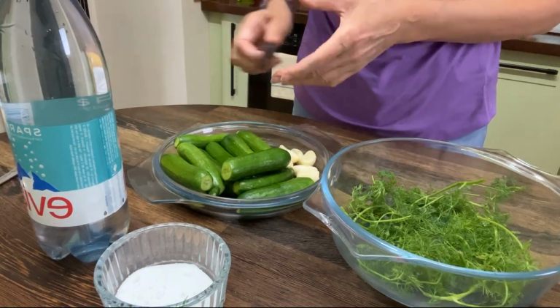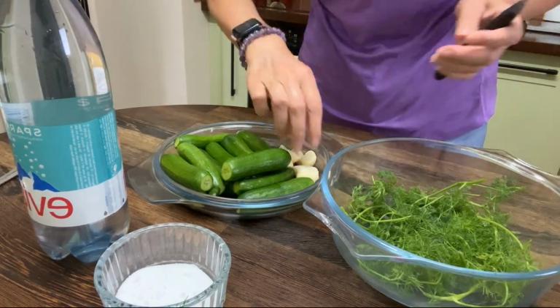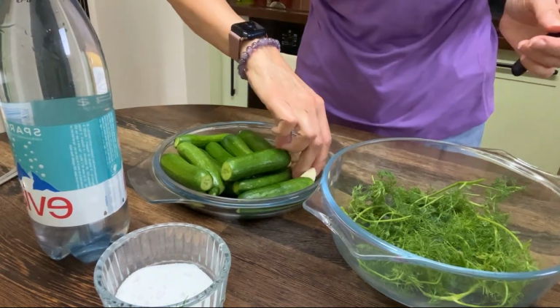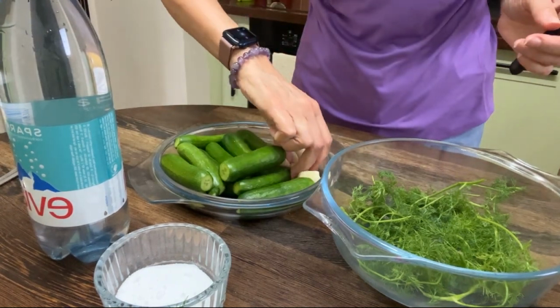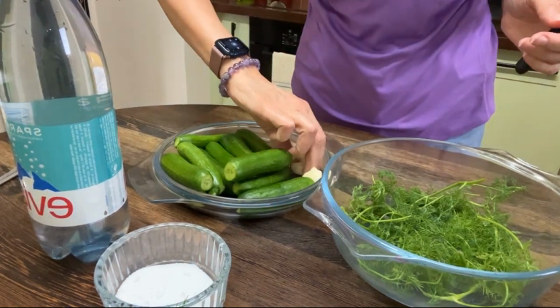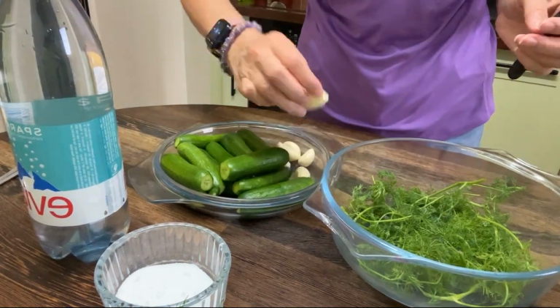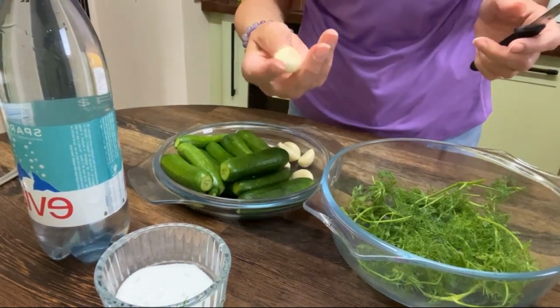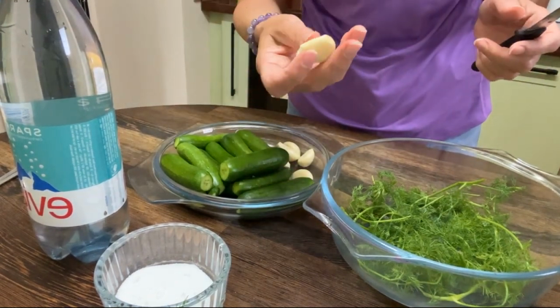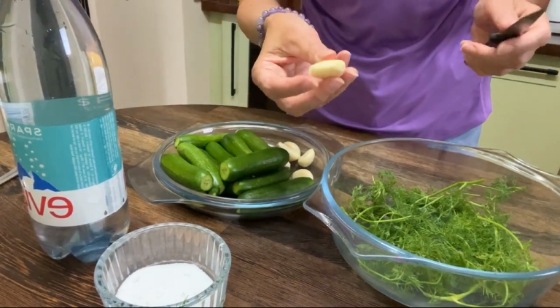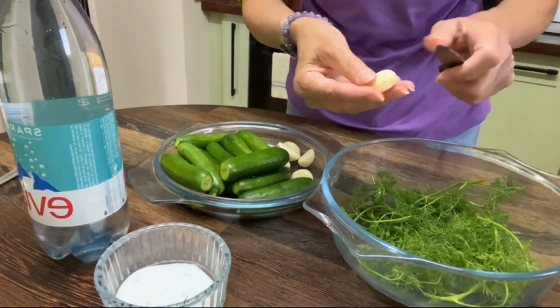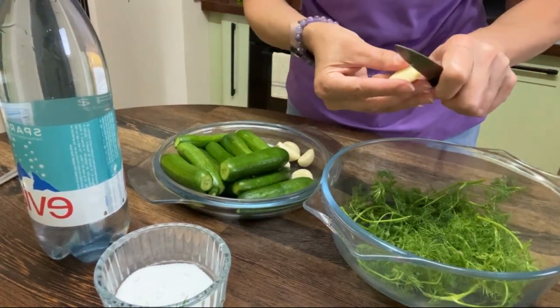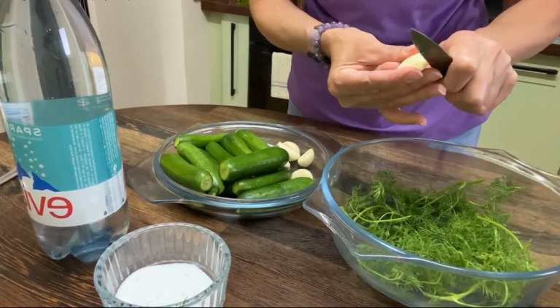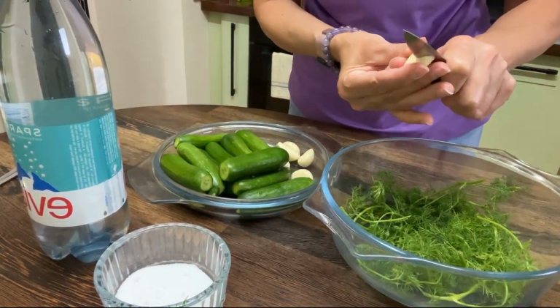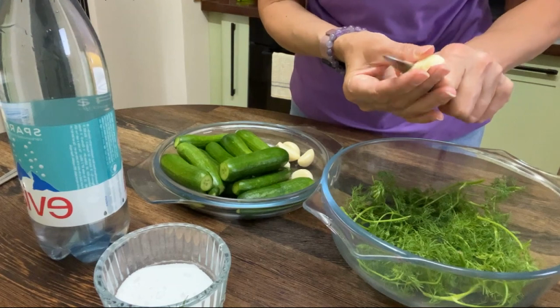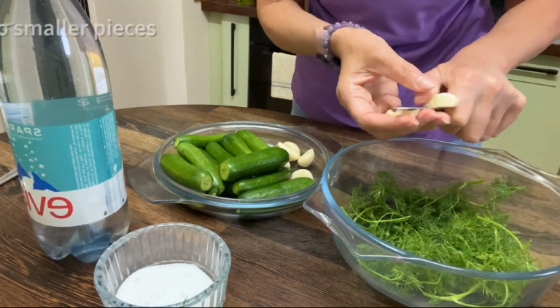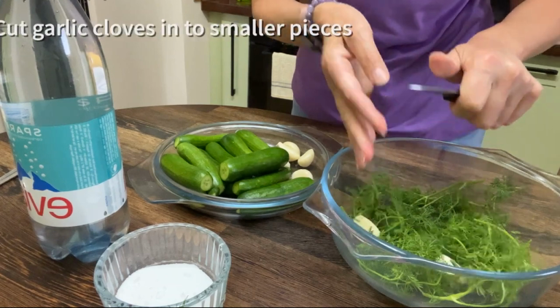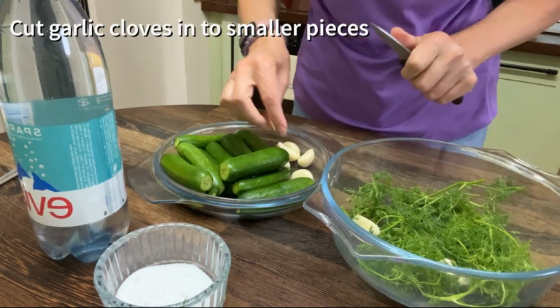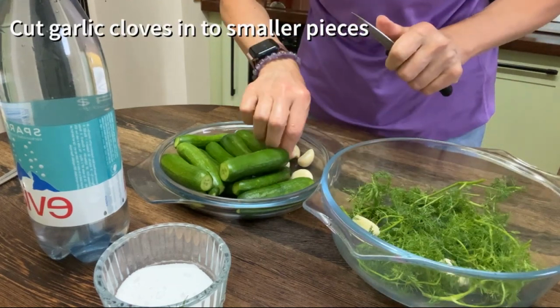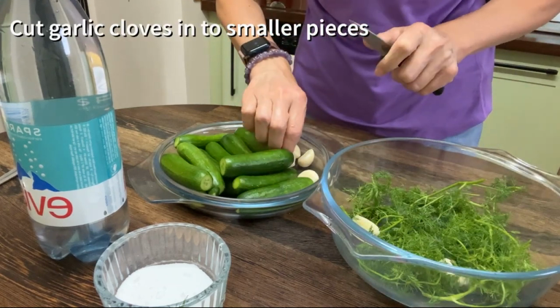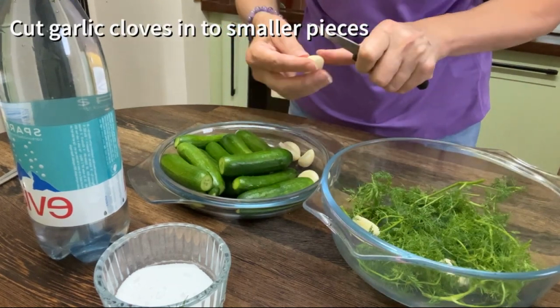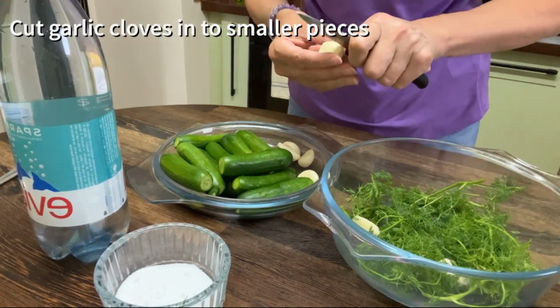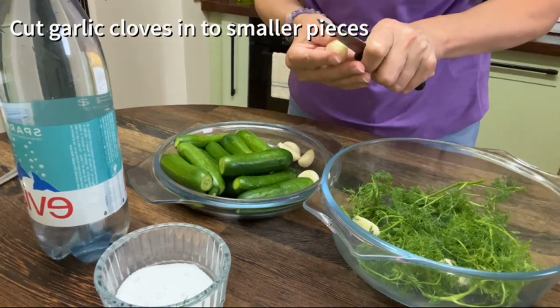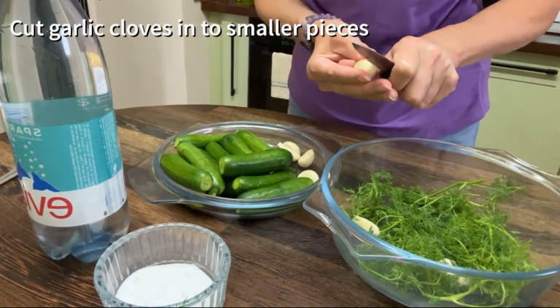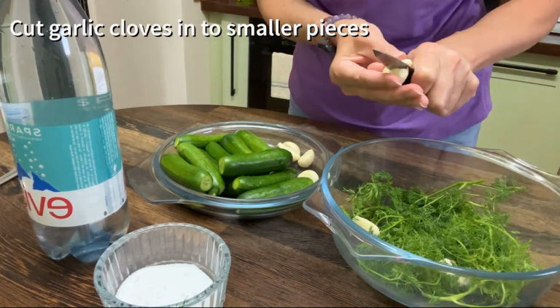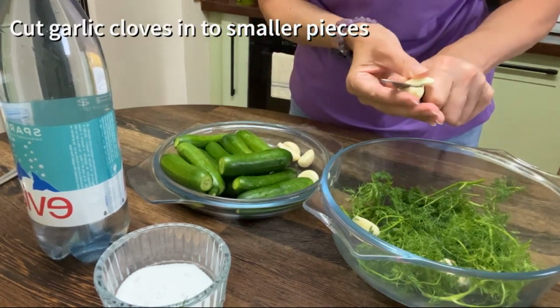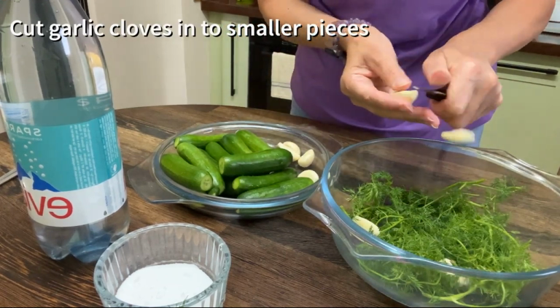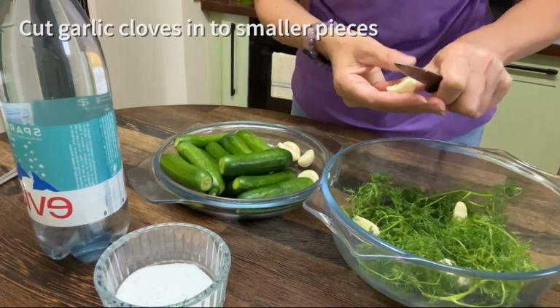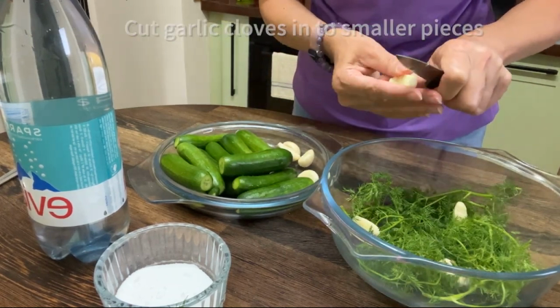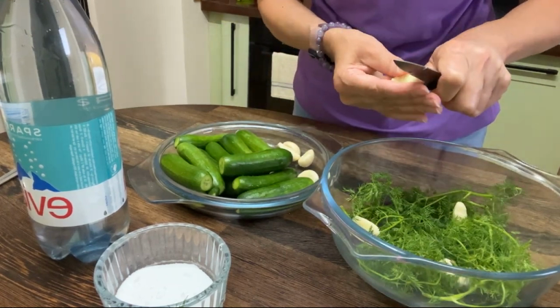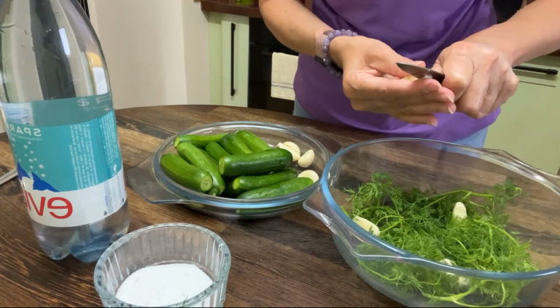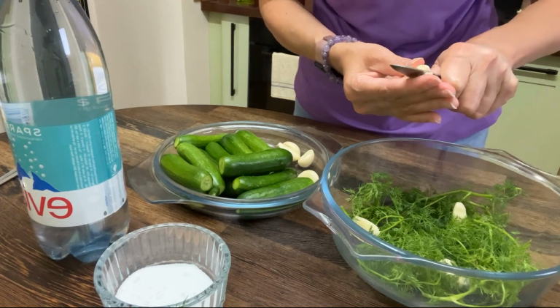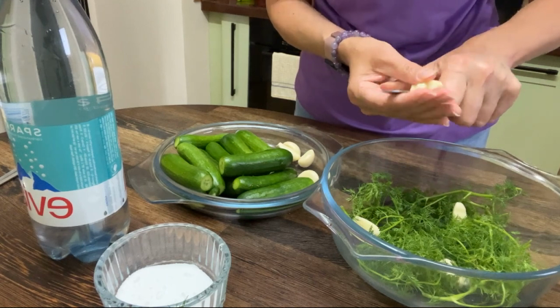The cloves are quite big so I'm gonna cut some of them in halves and maybe even in three parts — they're massive.